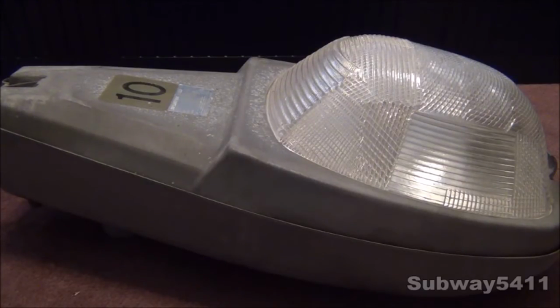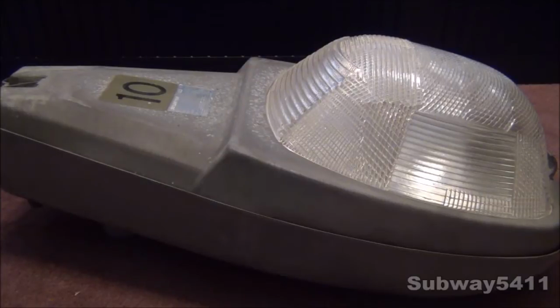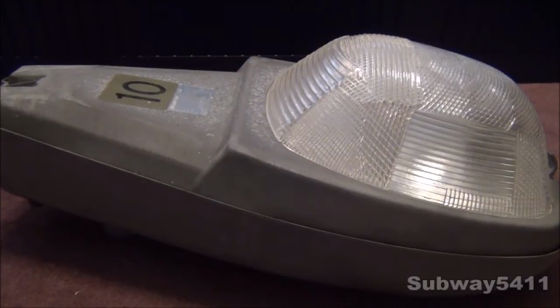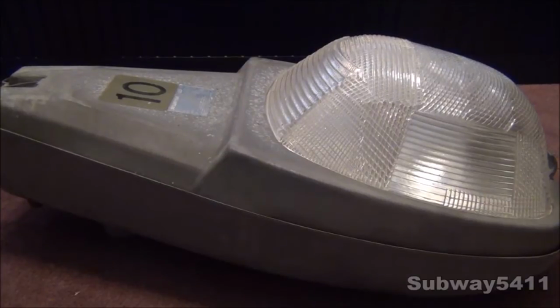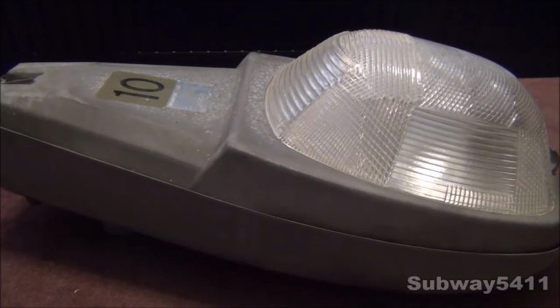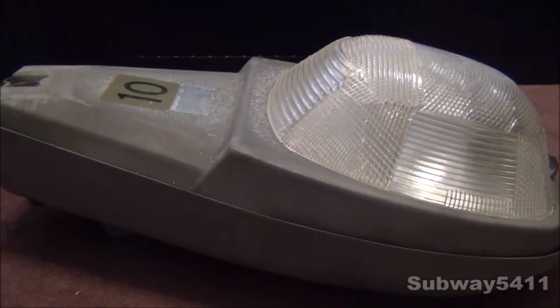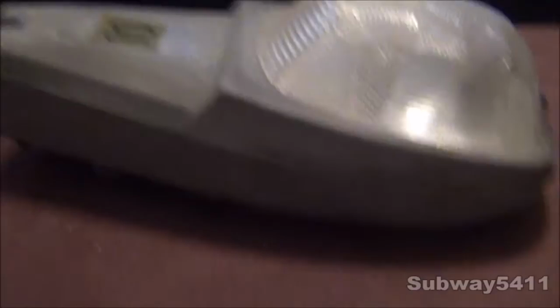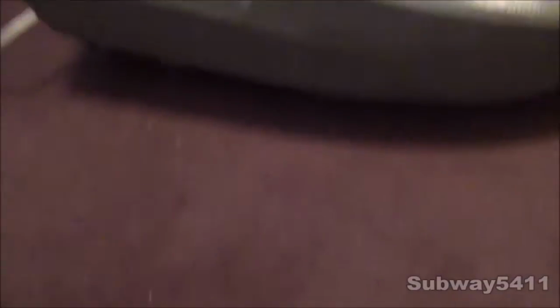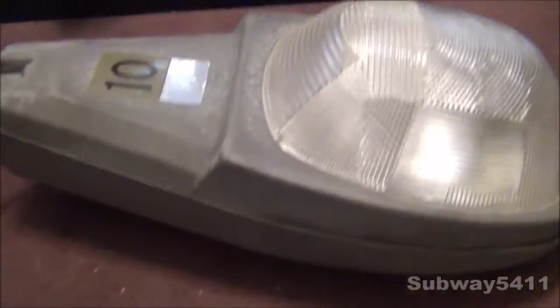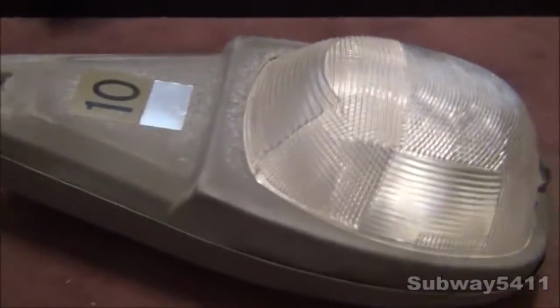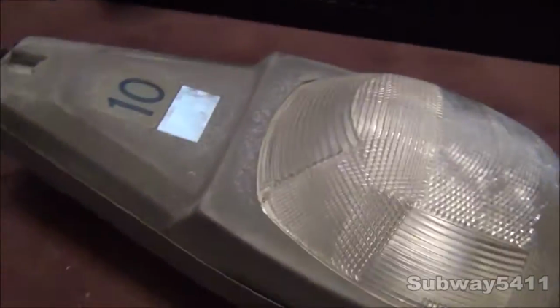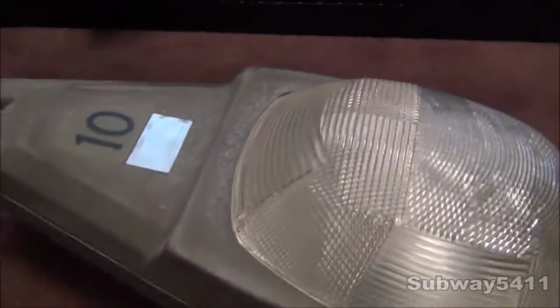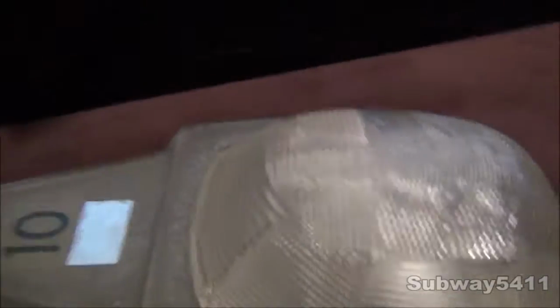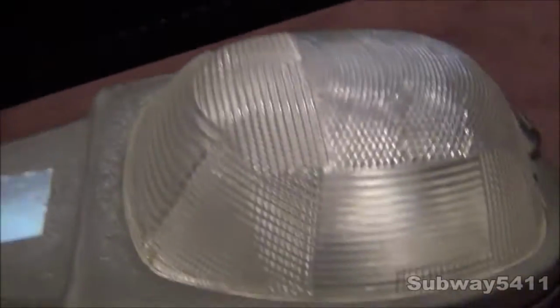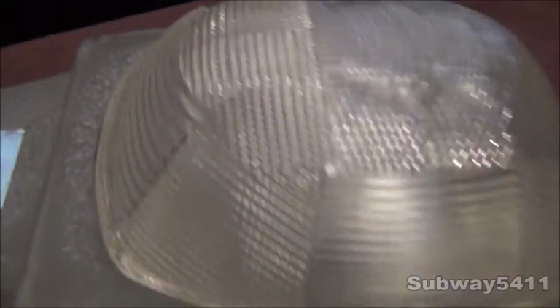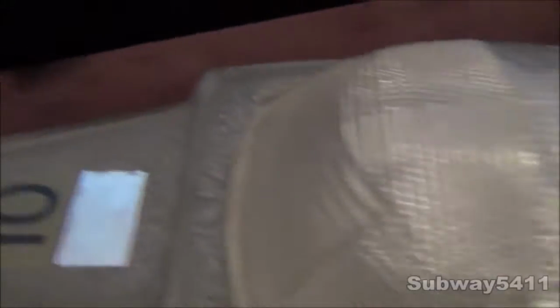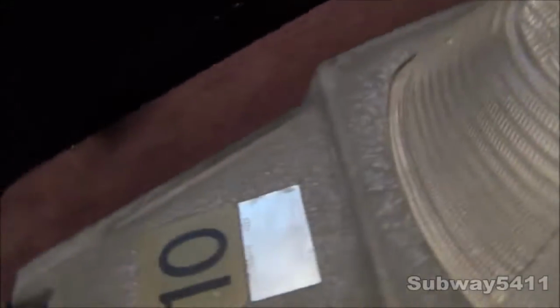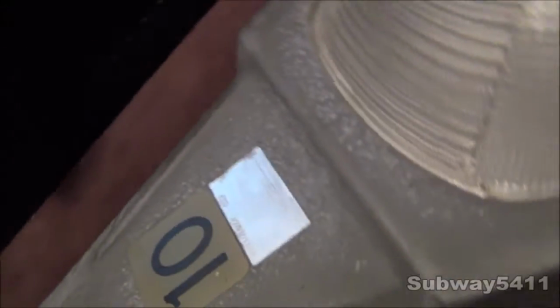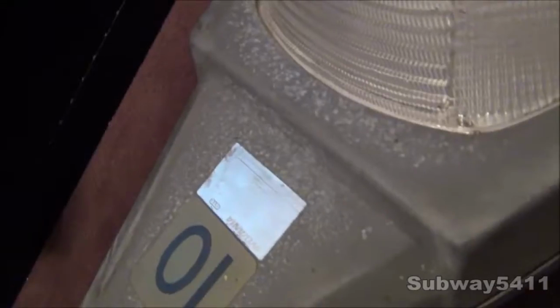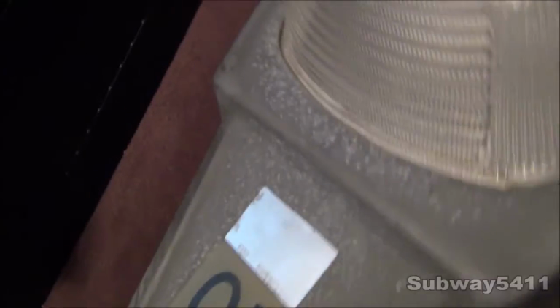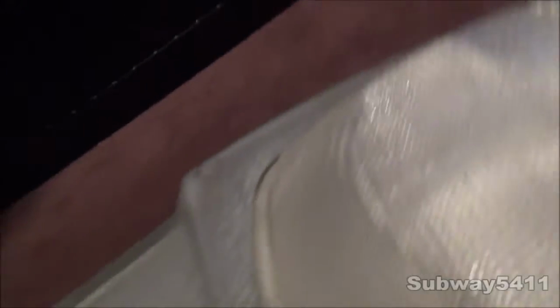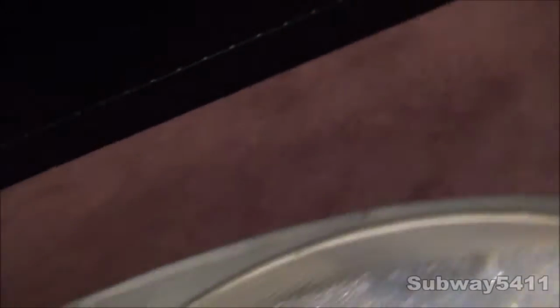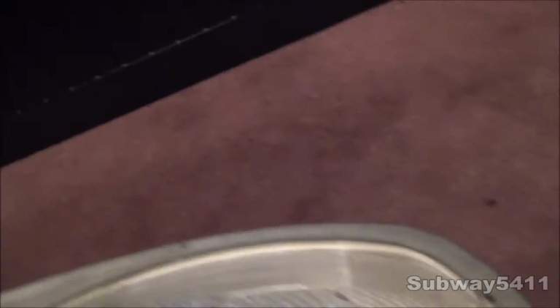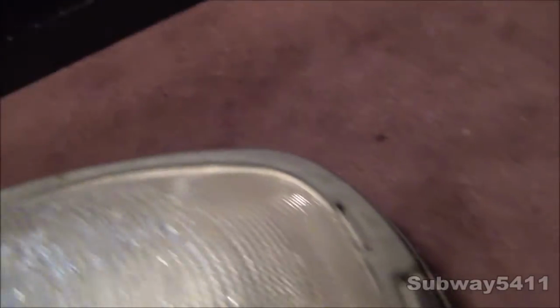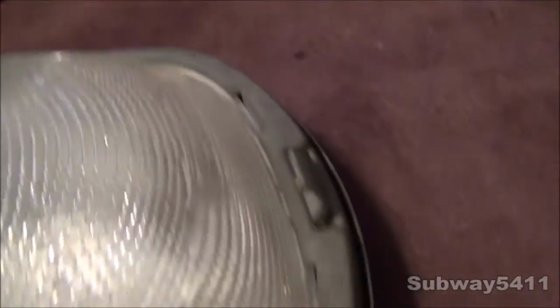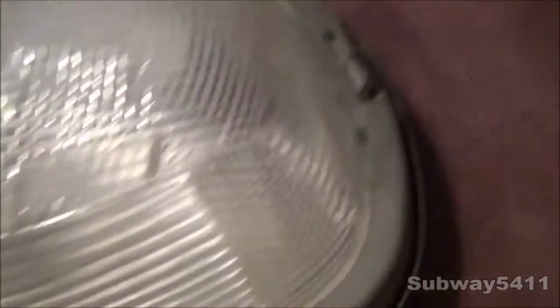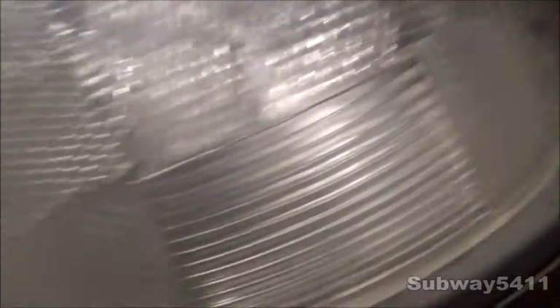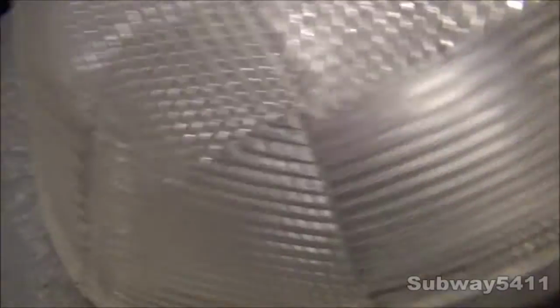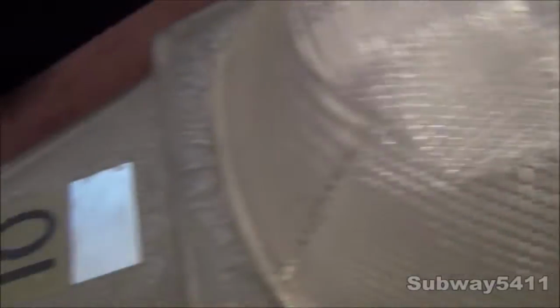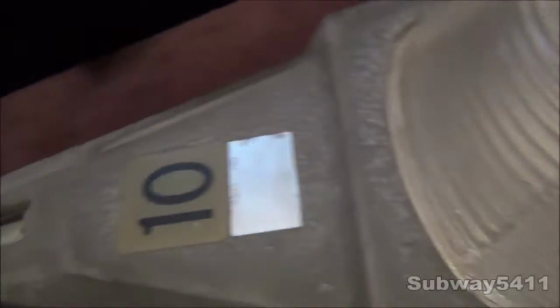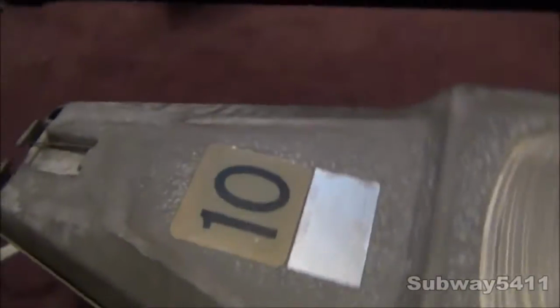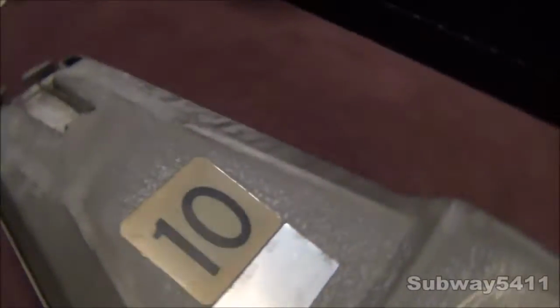We'll take a look at the streetlight itself now. Of course, it's made by Sylvania. It's one of their newer streetlights, made in the 1990s or 1980s, somewhere in that range.